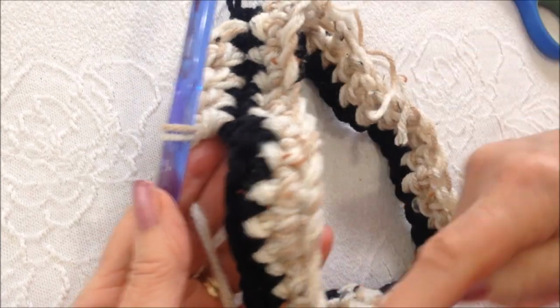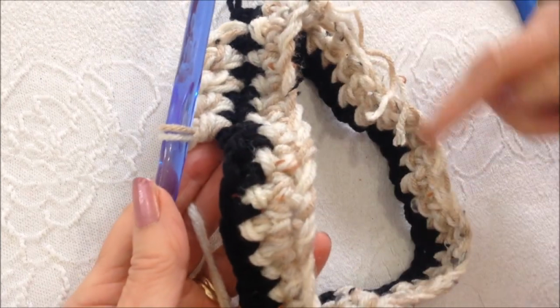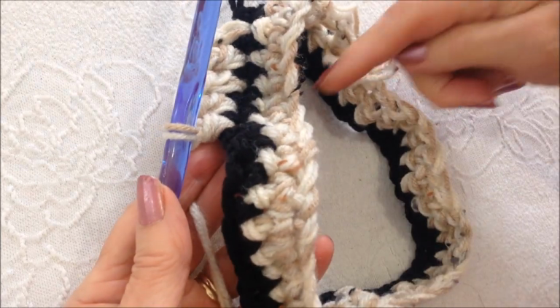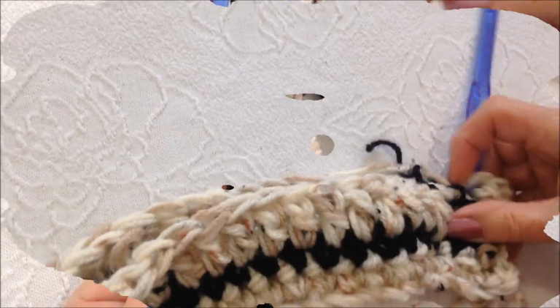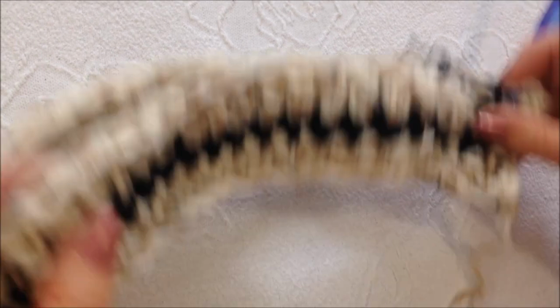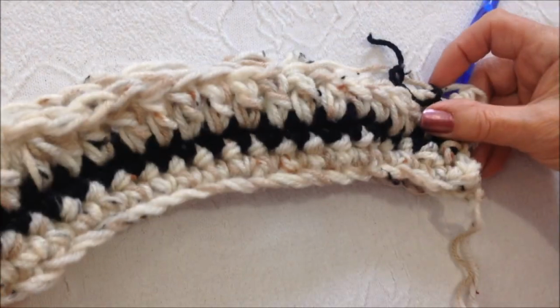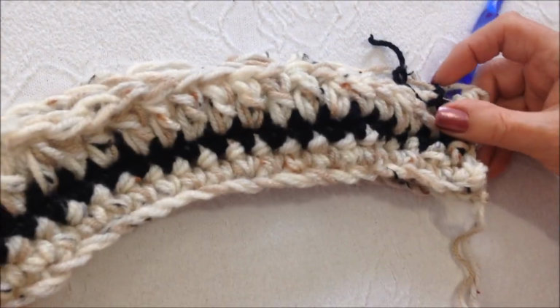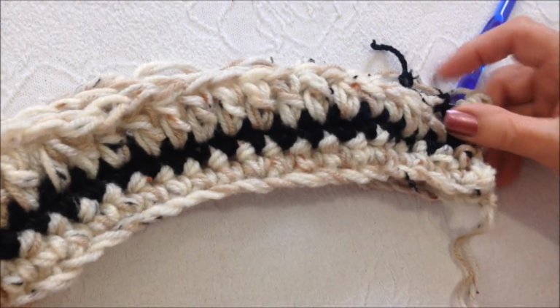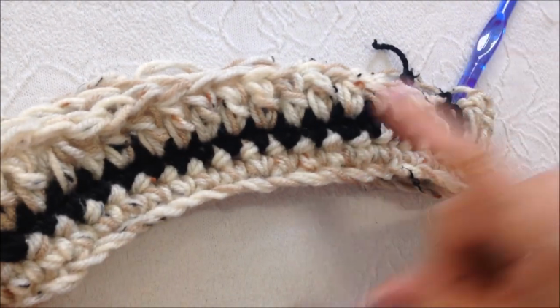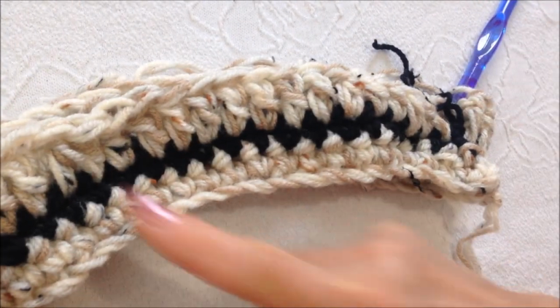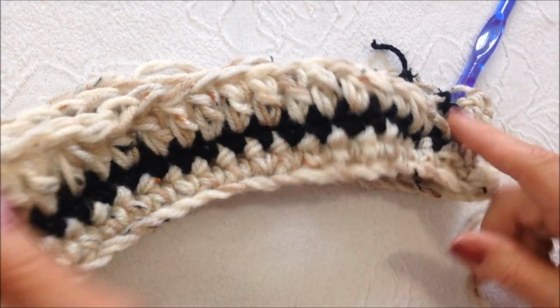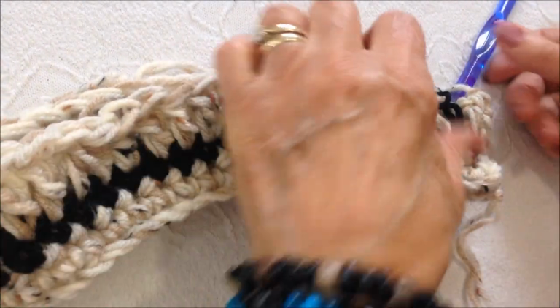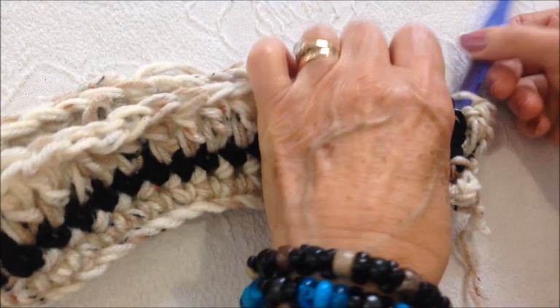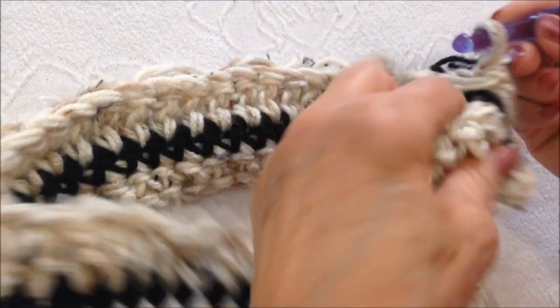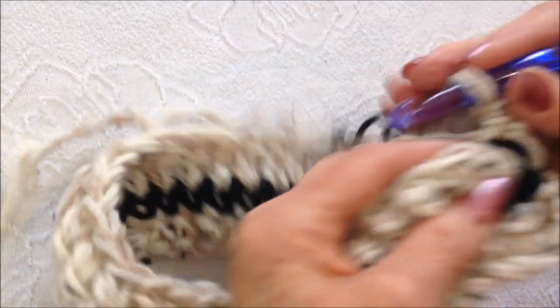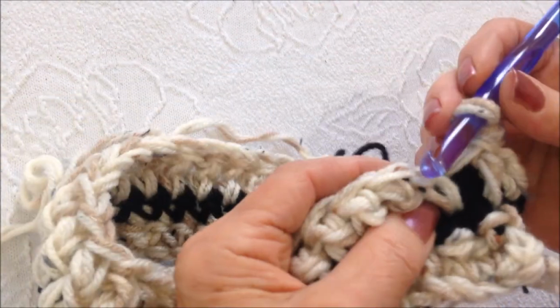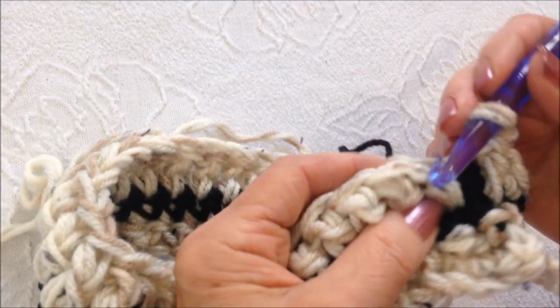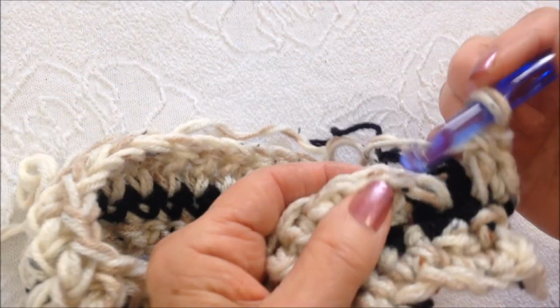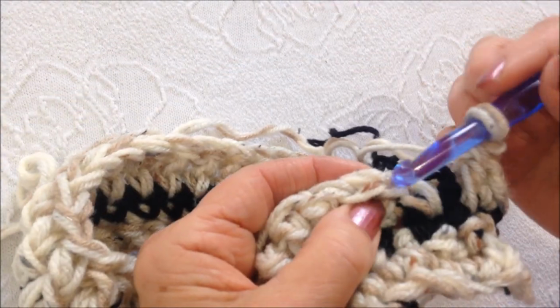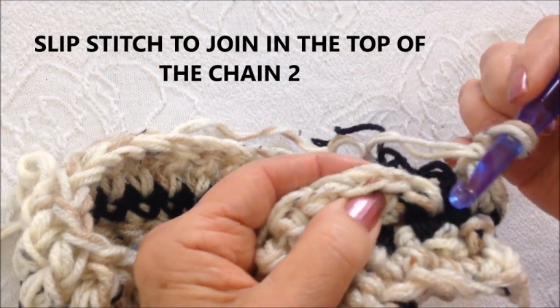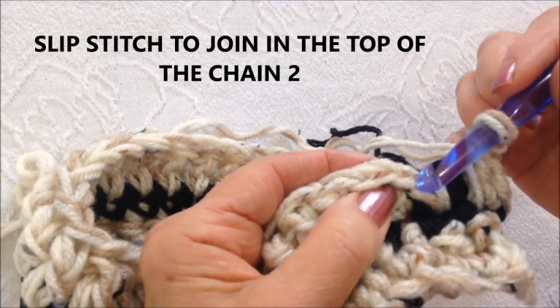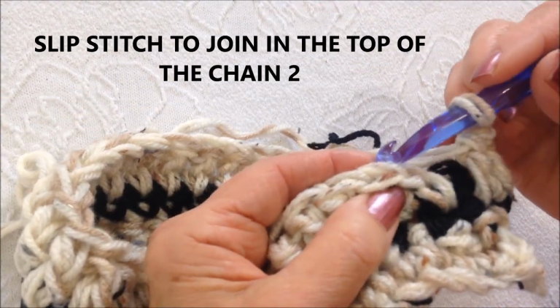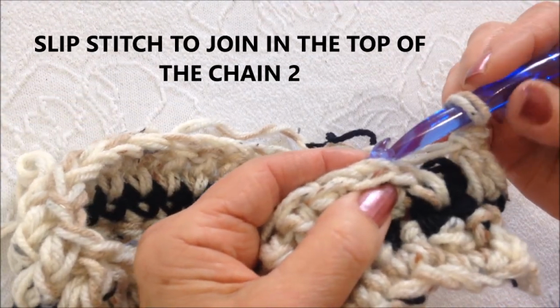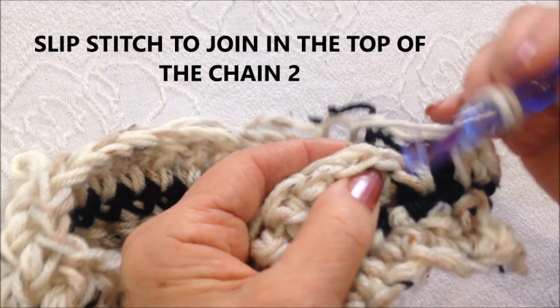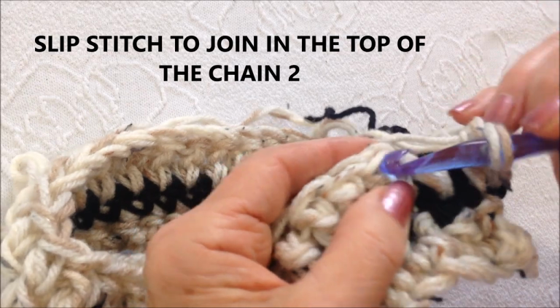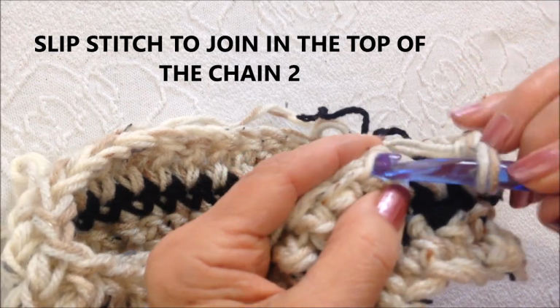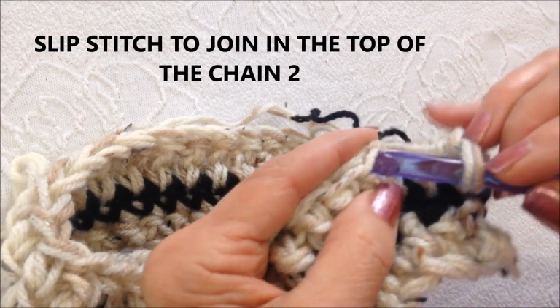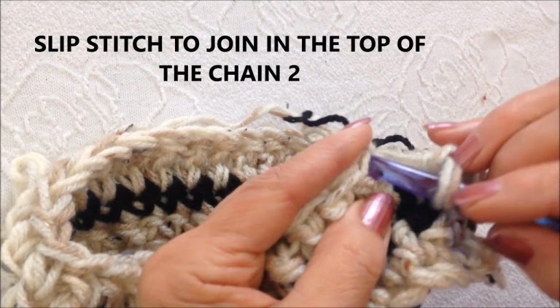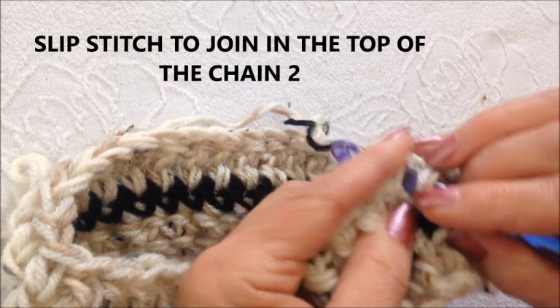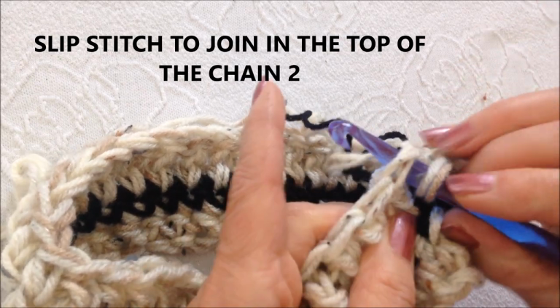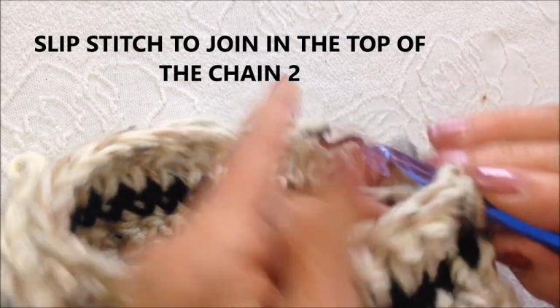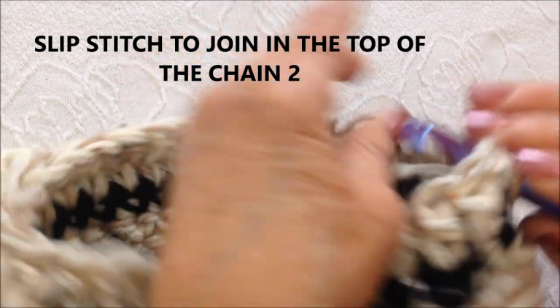I'm going to go all the way around making one double crochet in each stitch. Once I've worked all the way around, at the end of the row slip stitch to join in the top of the chain two.